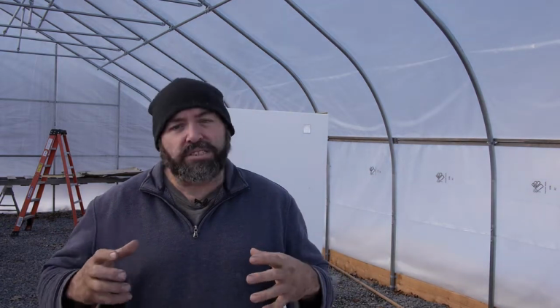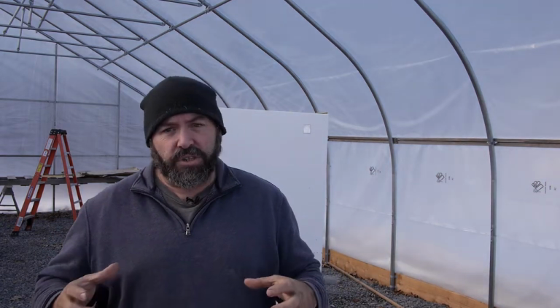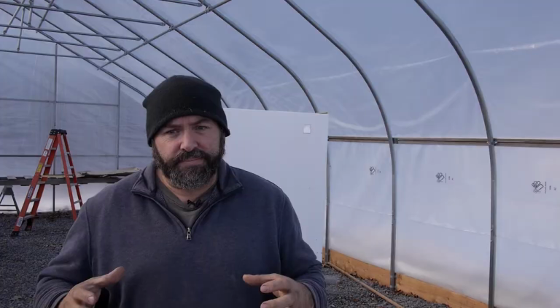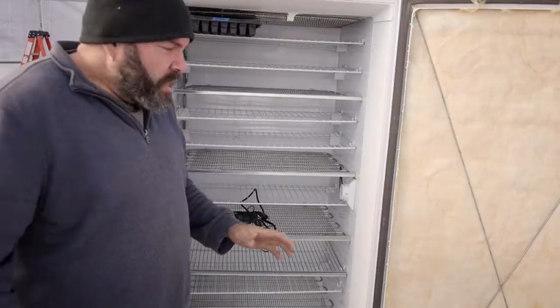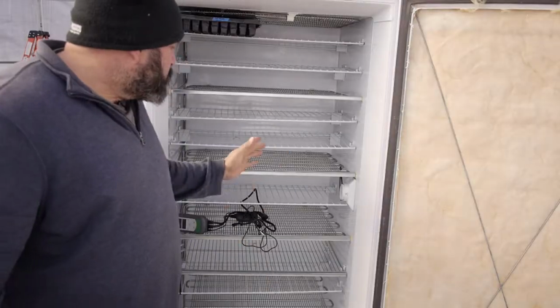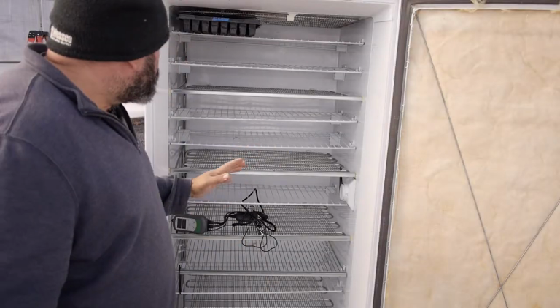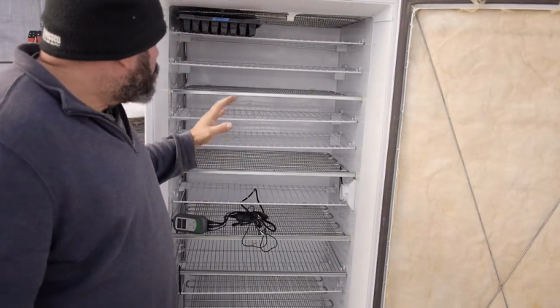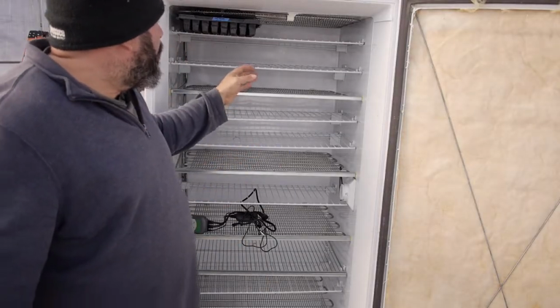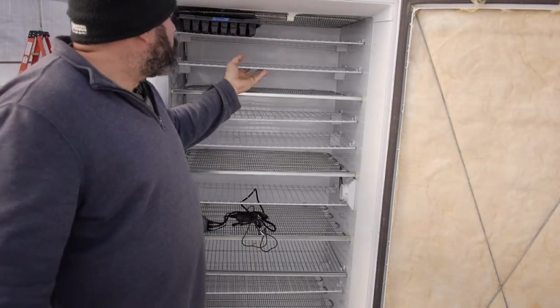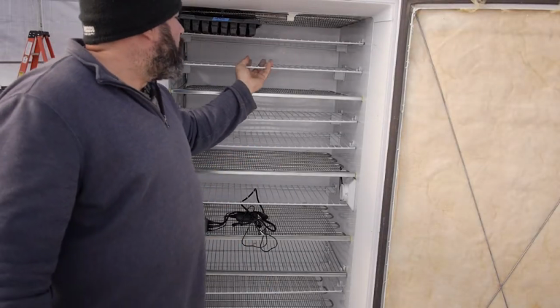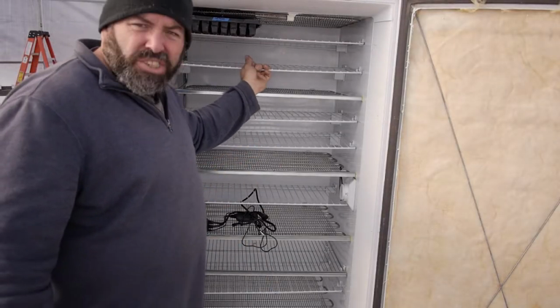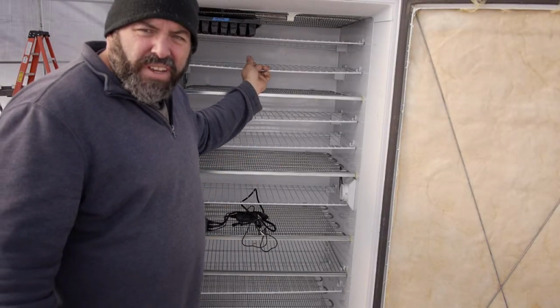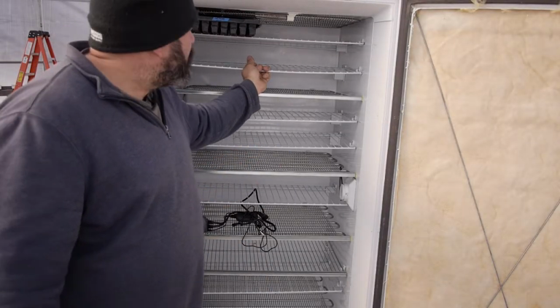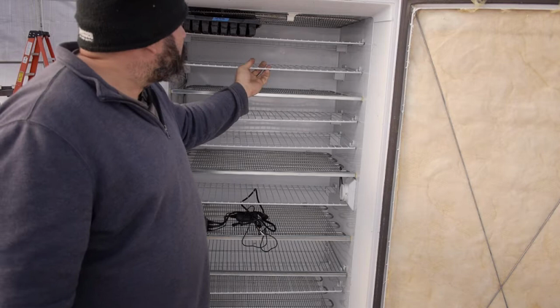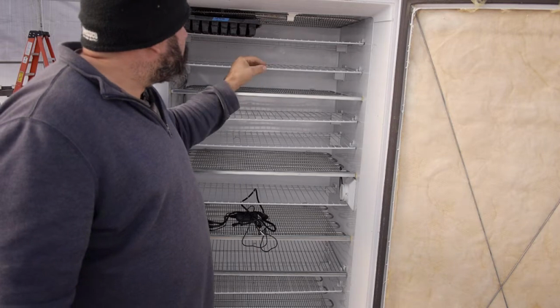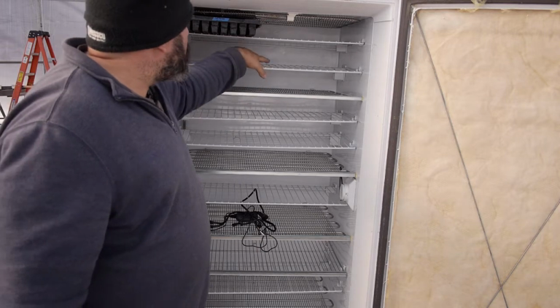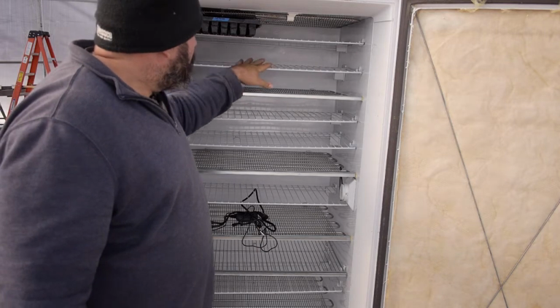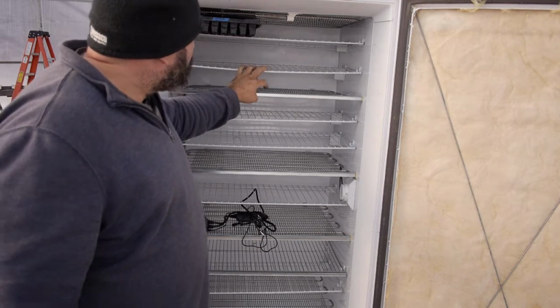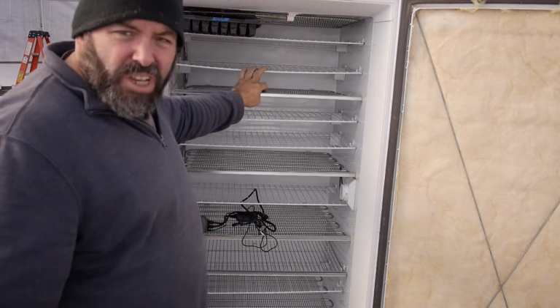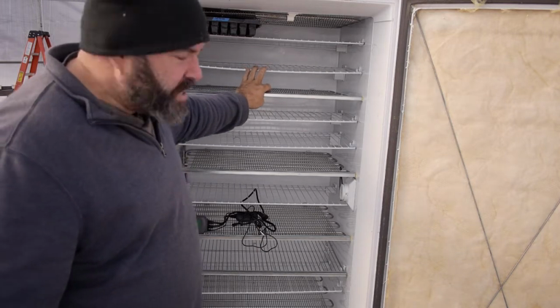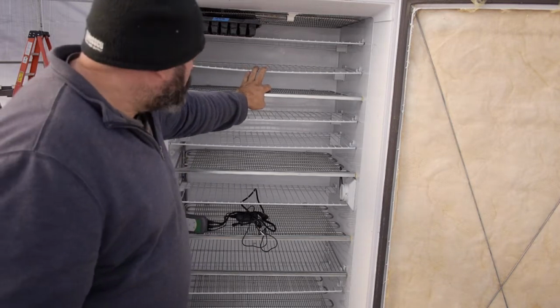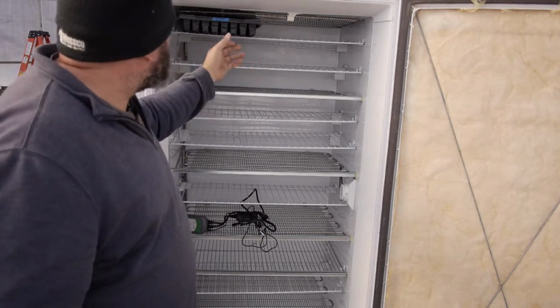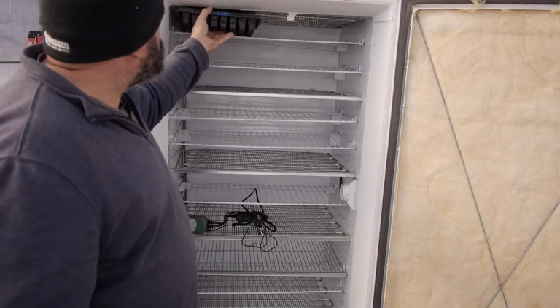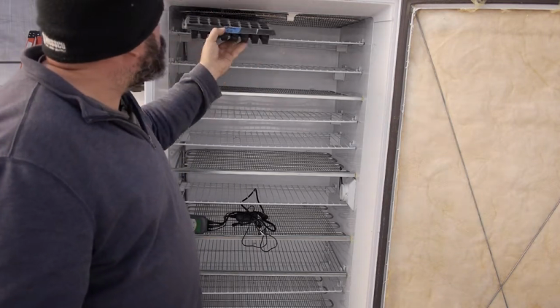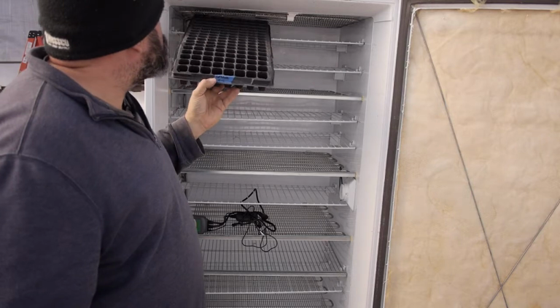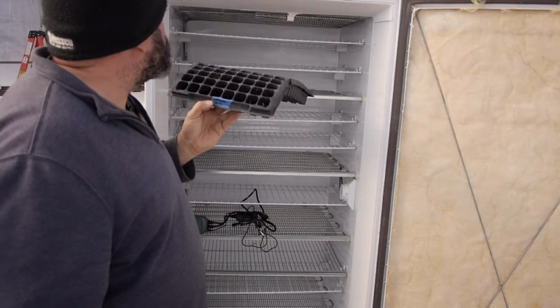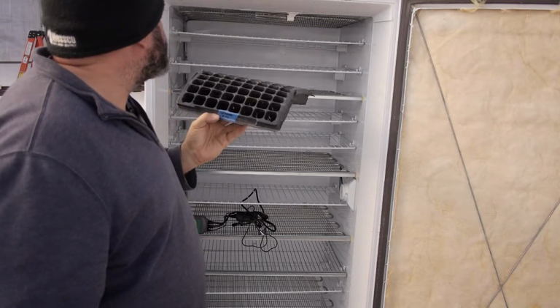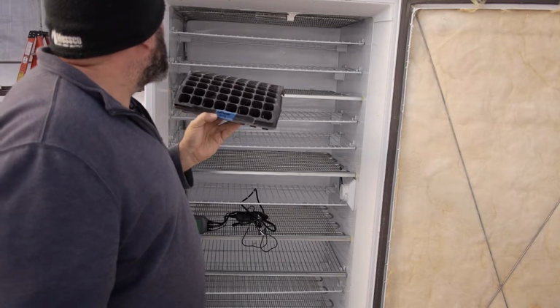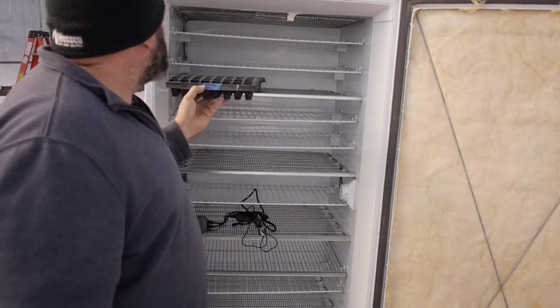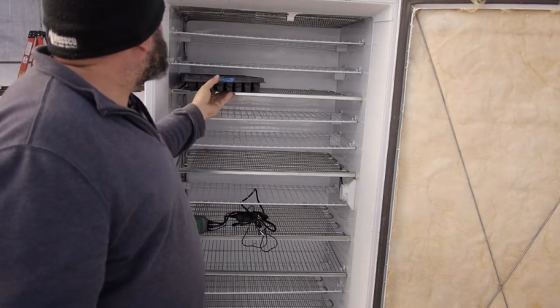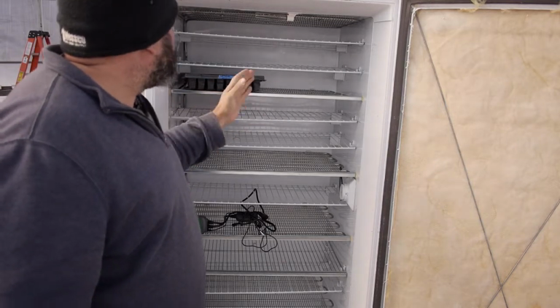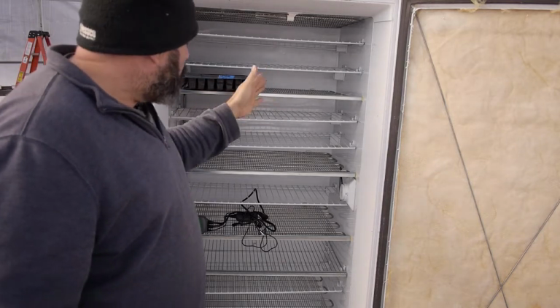So this is the freezer, and we ended up using closet shelving, which worked out really well. We have 11 shelves in here now, so we can fit 22 trays, two on each shelf.